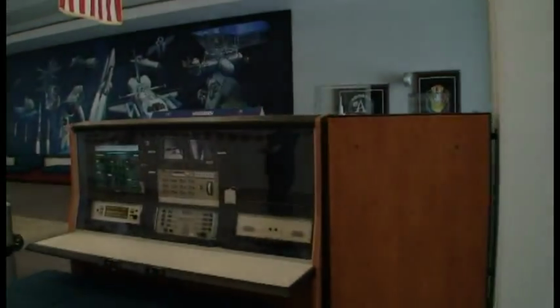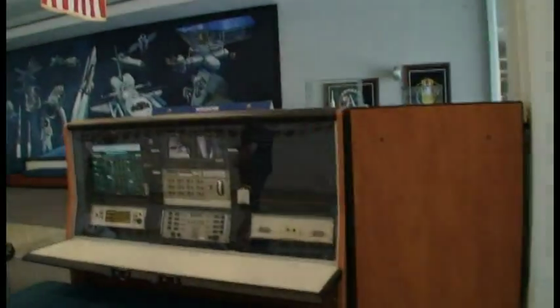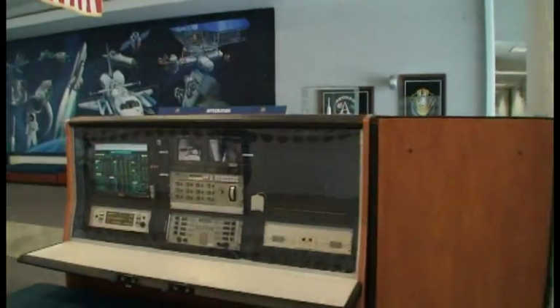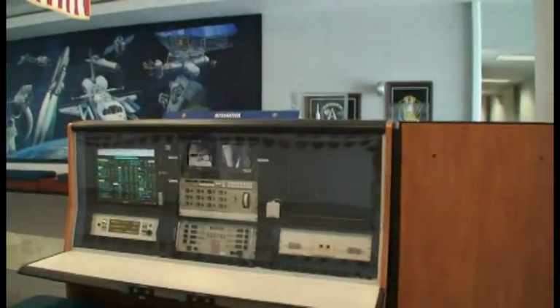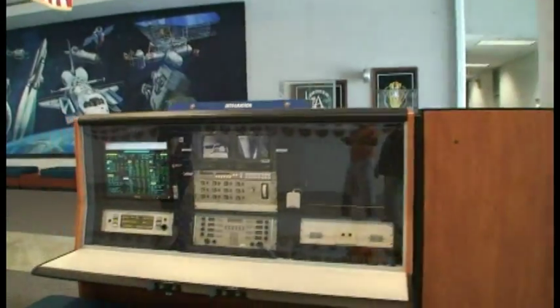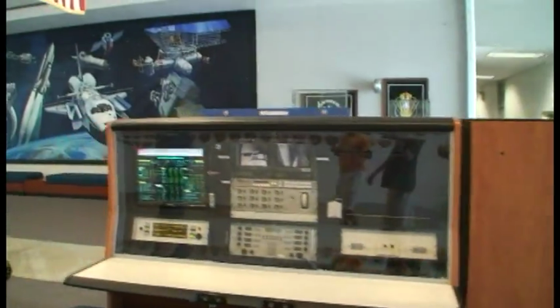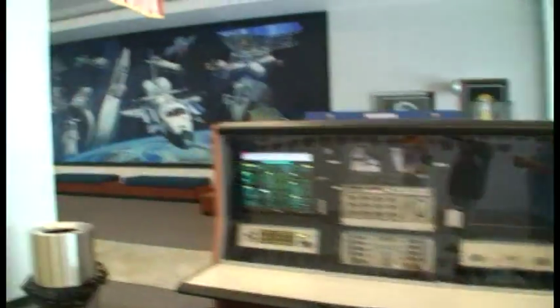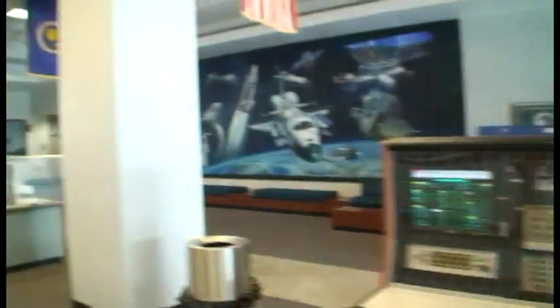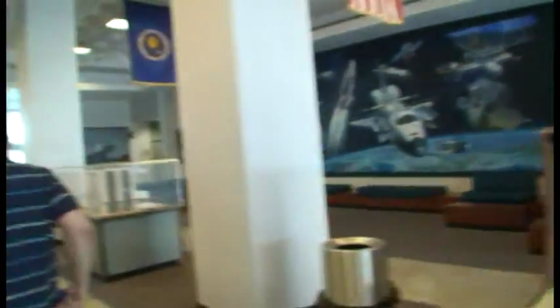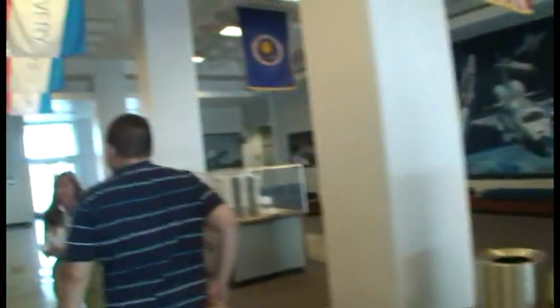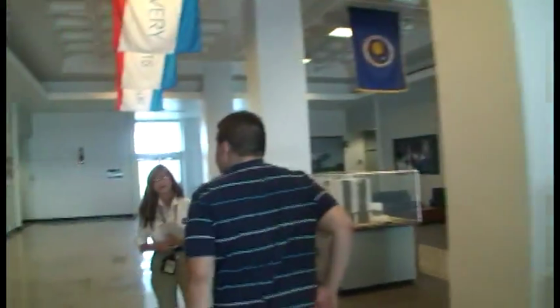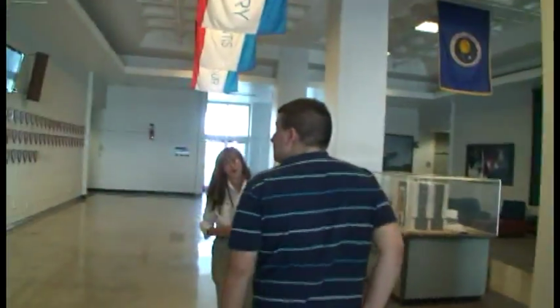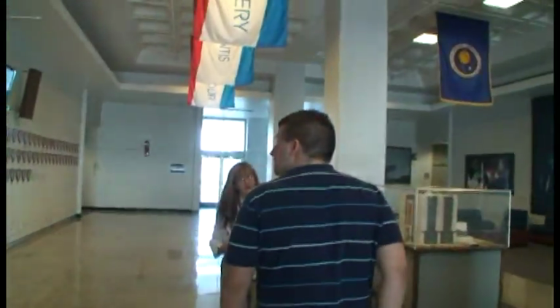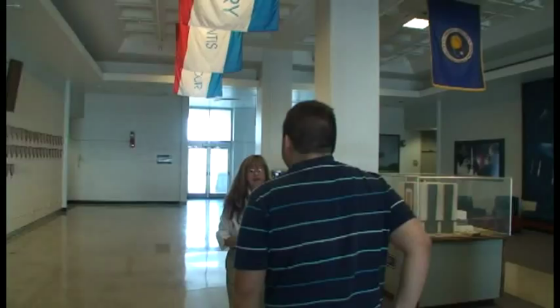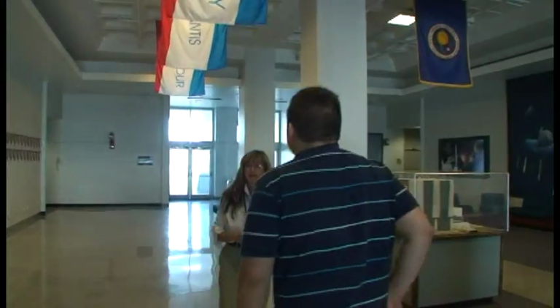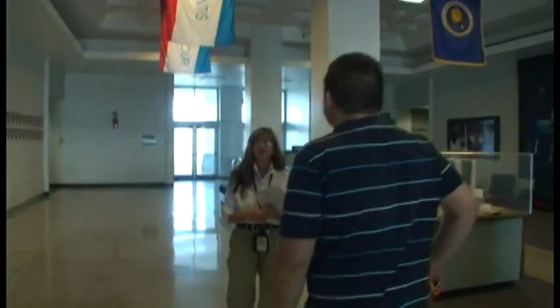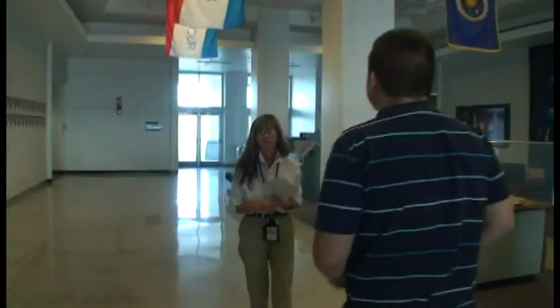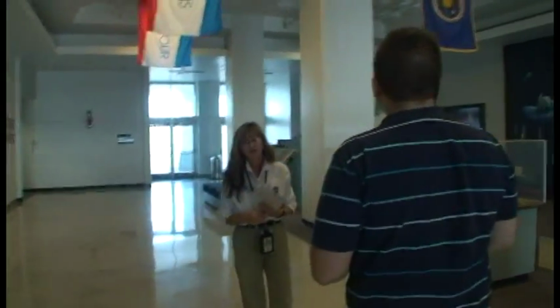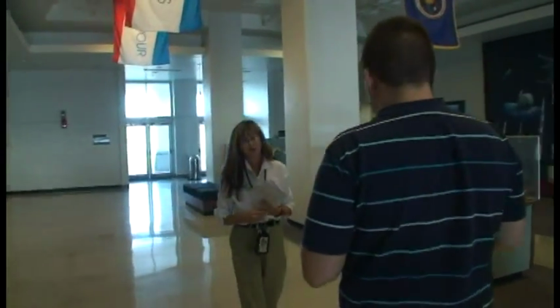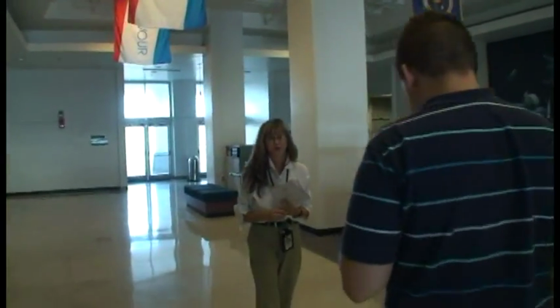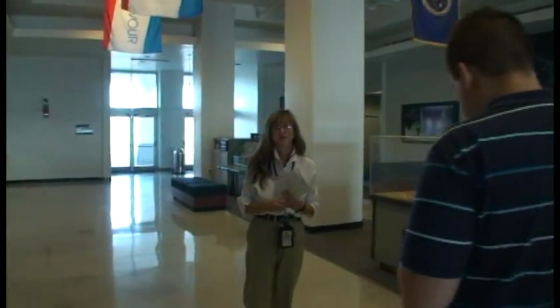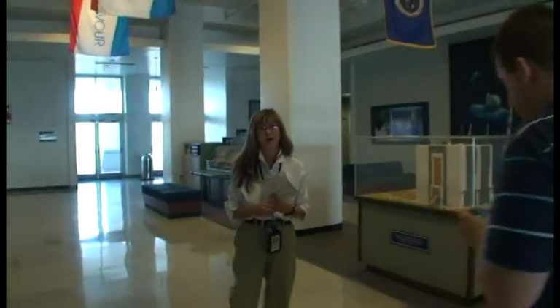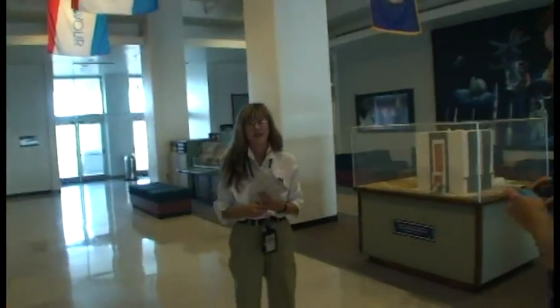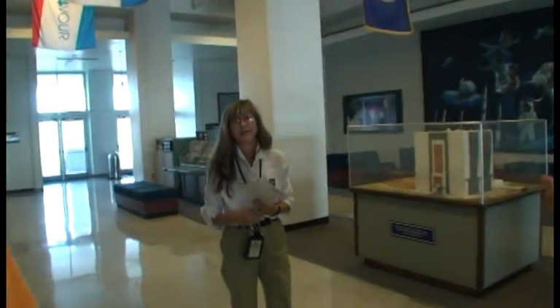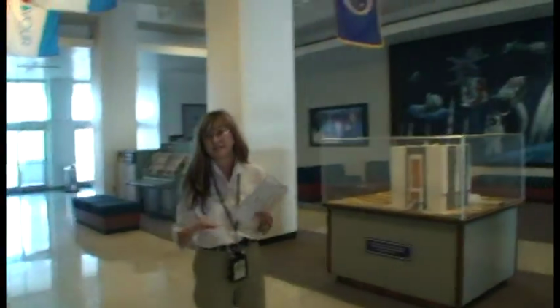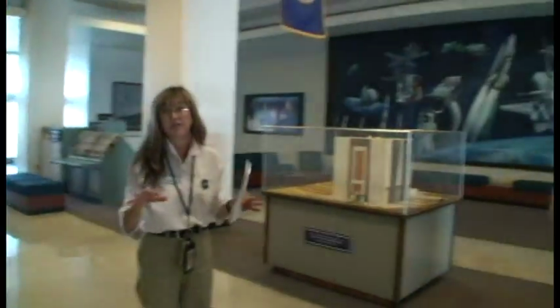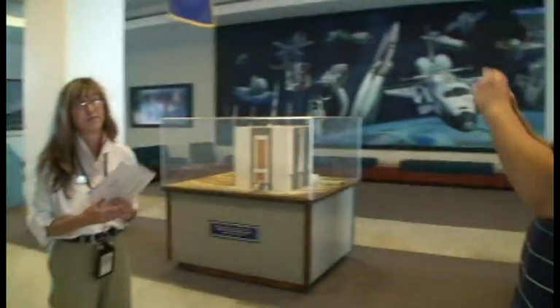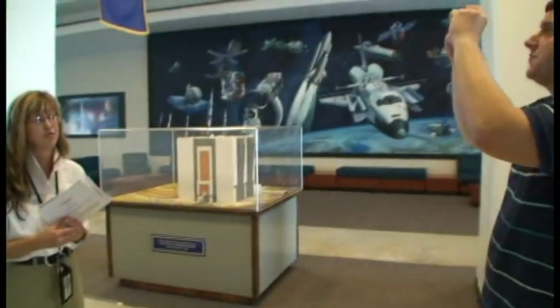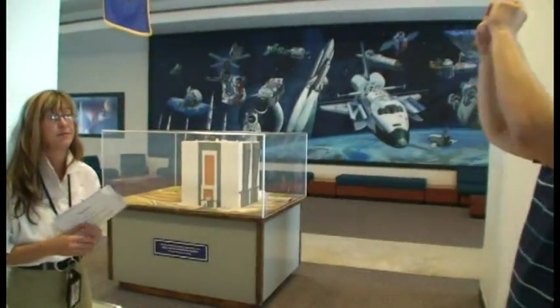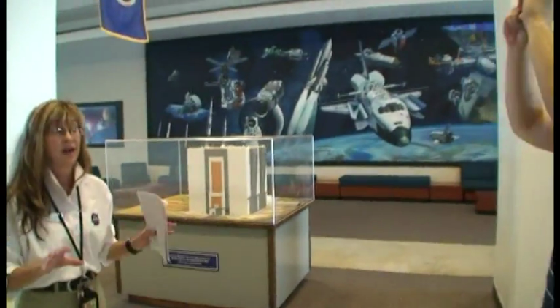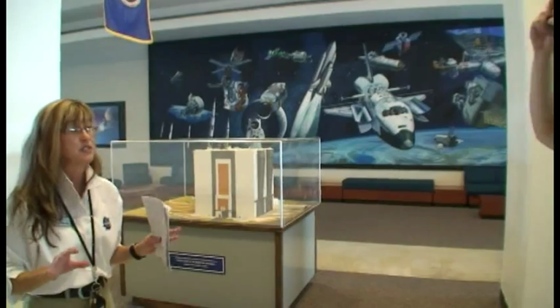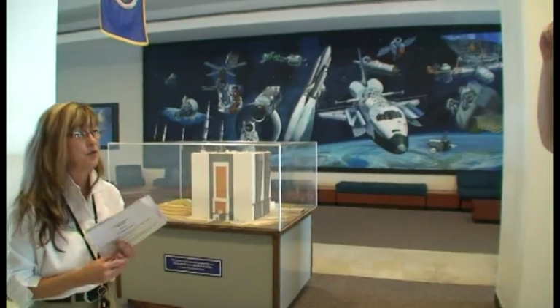So we can take pictures, right? Please, you can take all the photographs you want. And believe me, there are very few photographs online, unless other guests have posted them, of this building.